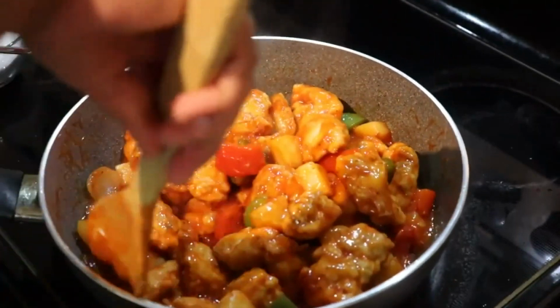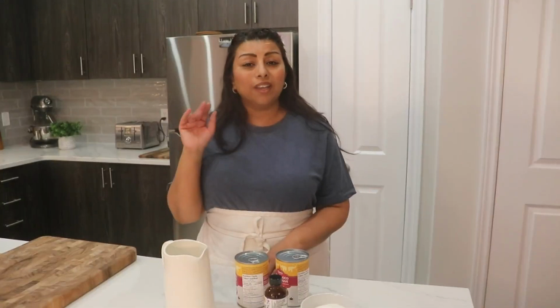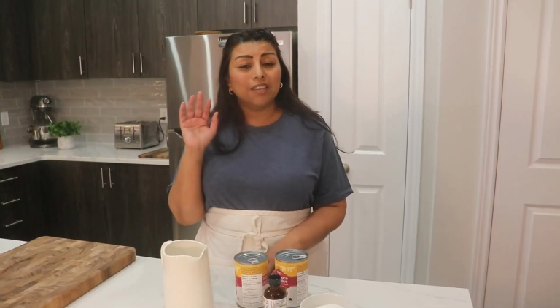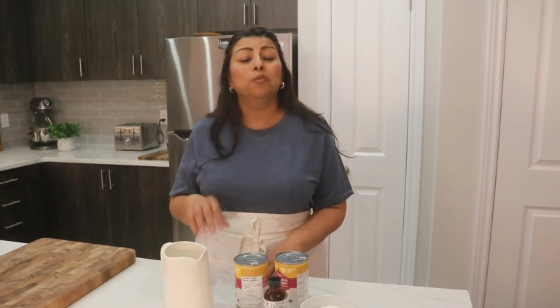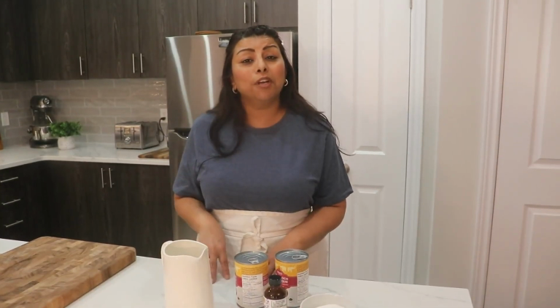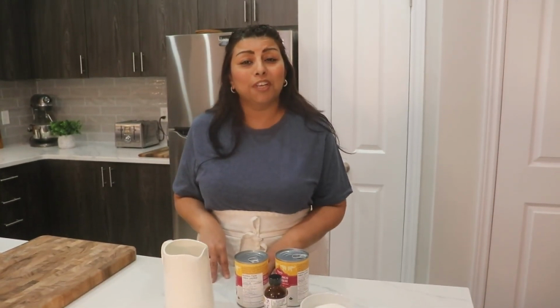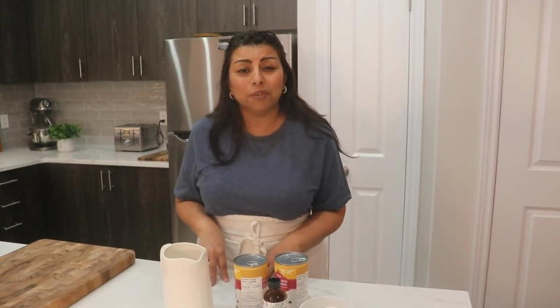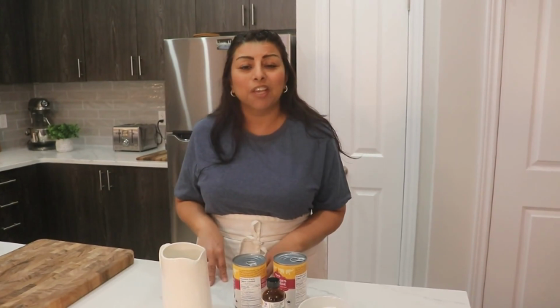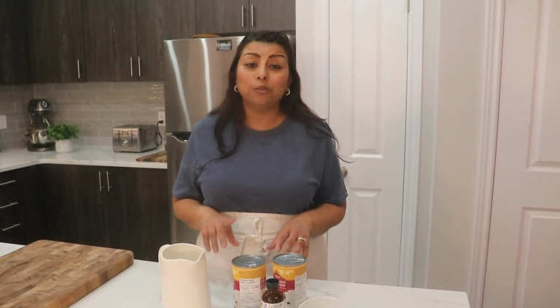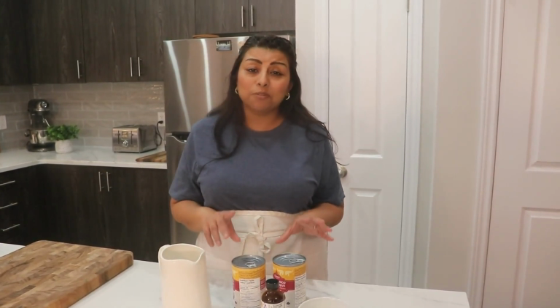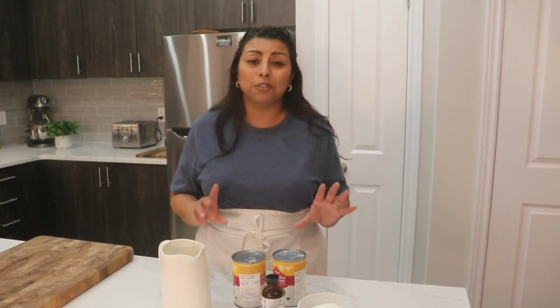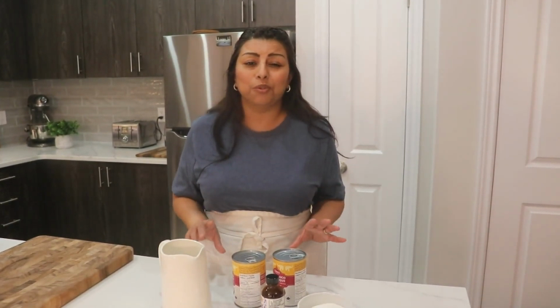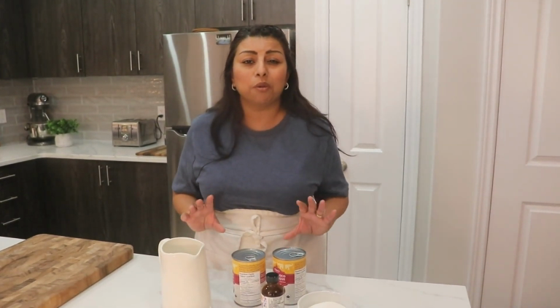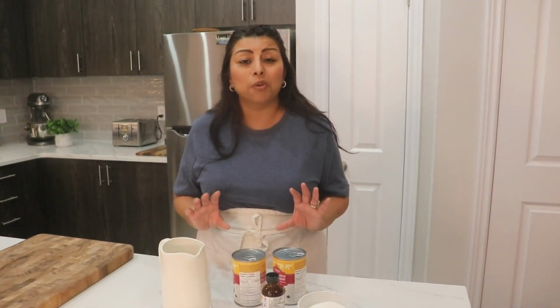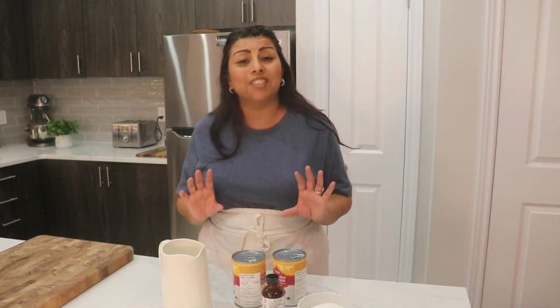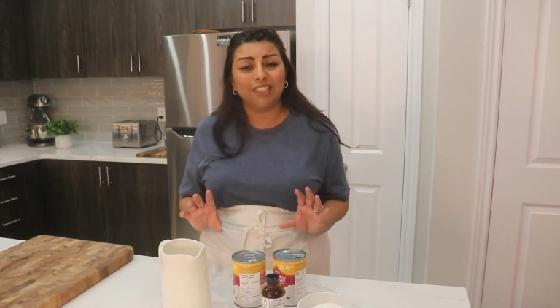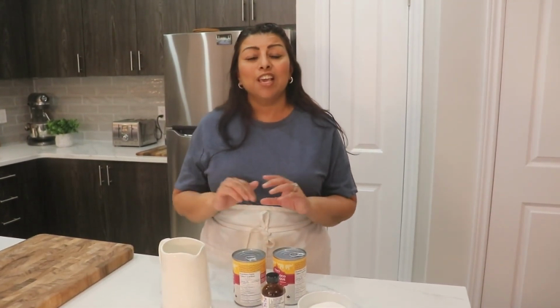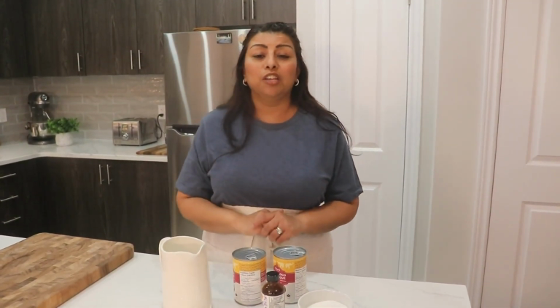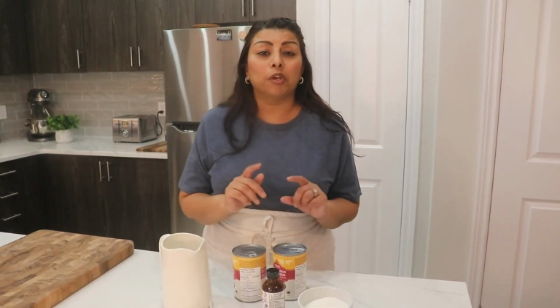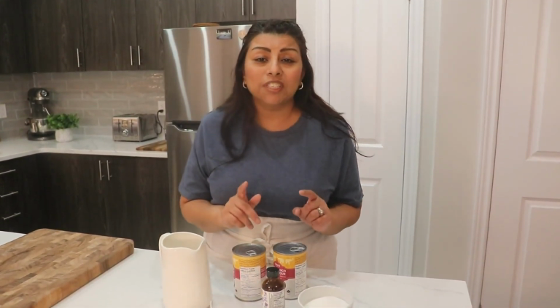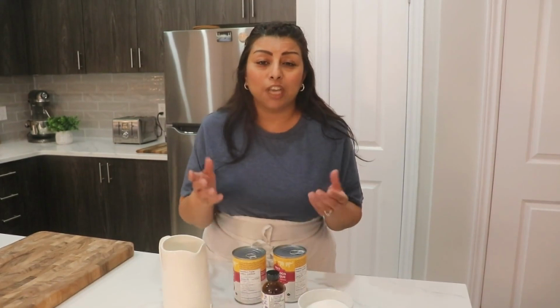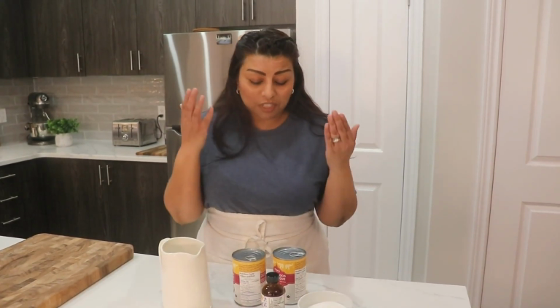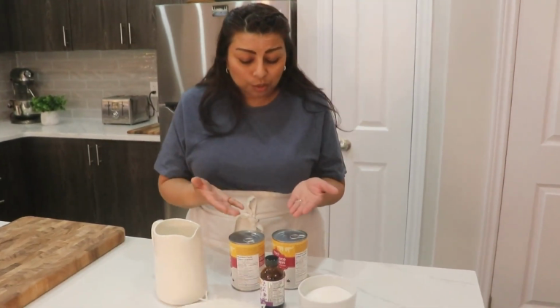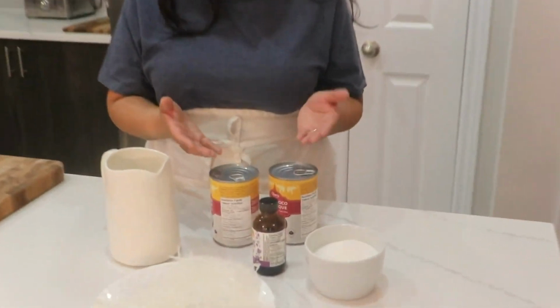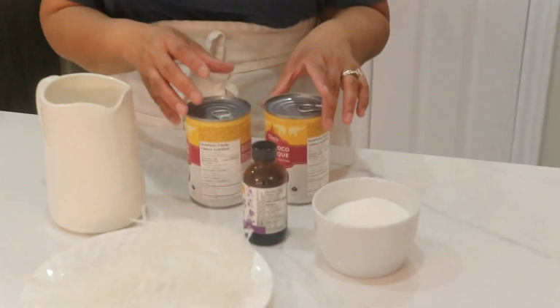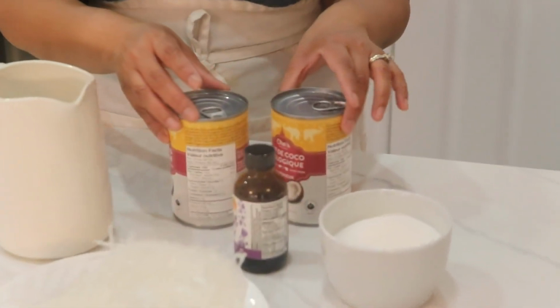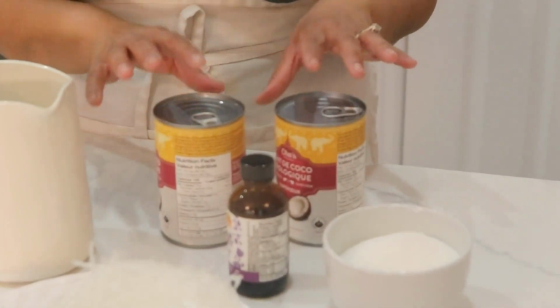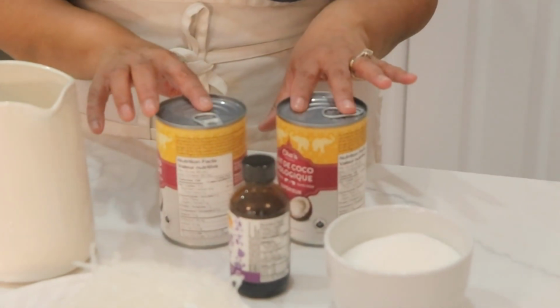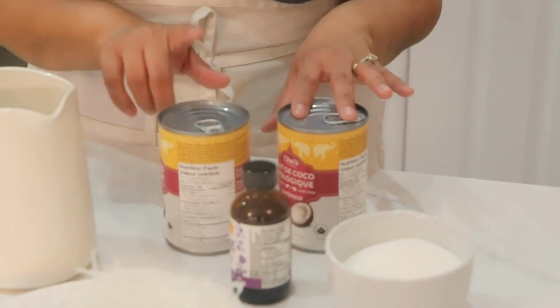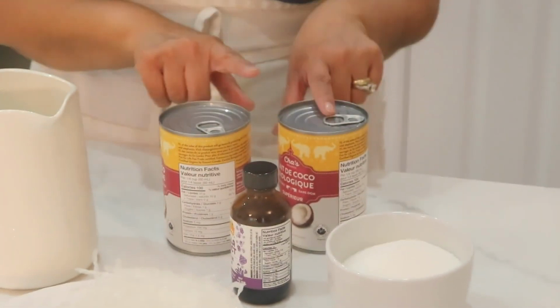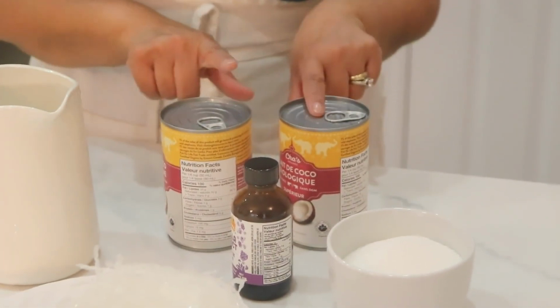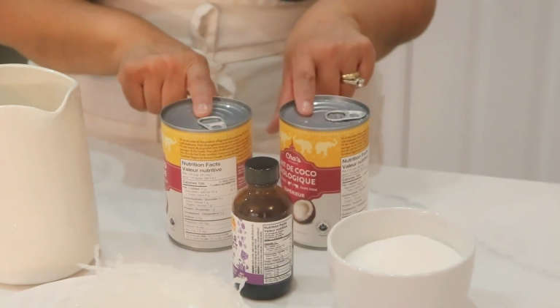Hi guys, welcome back to Leila's Home Cooking. On today's episode I want to show you how I make coconut jelly. To make coconut jelly I'm using two cans of coconut milk — but if you don't want to use two cans, just use one can.